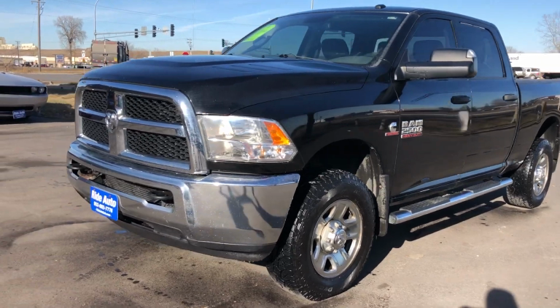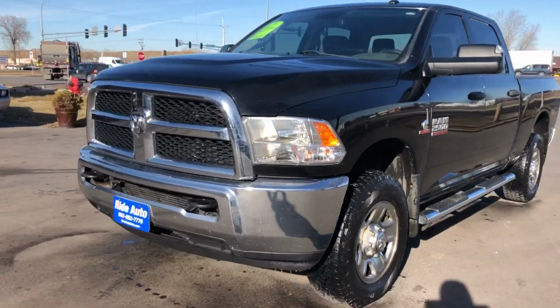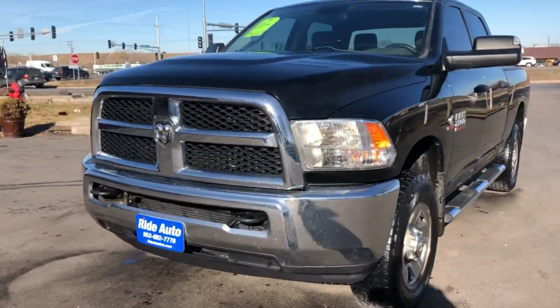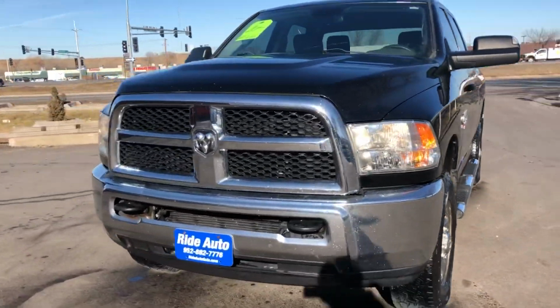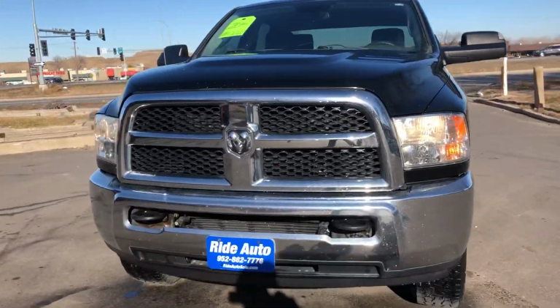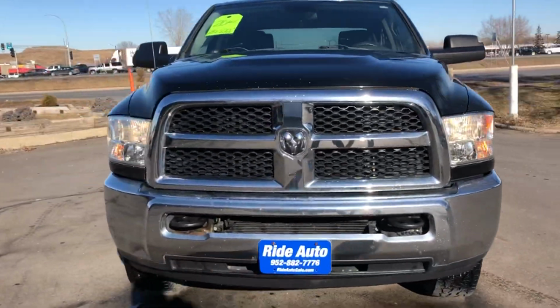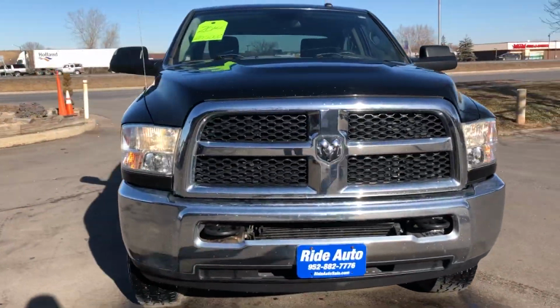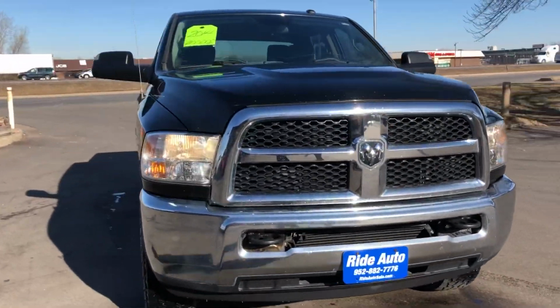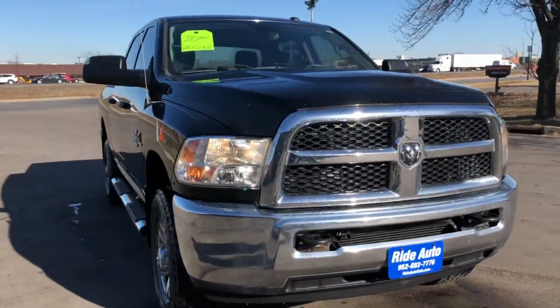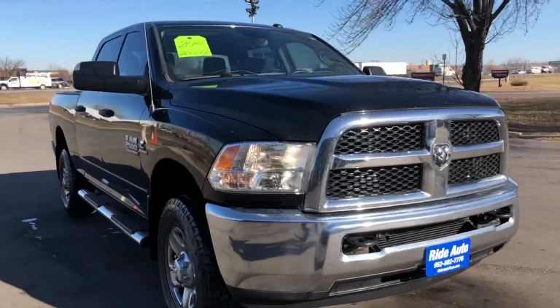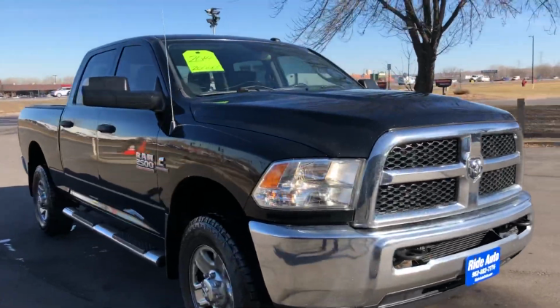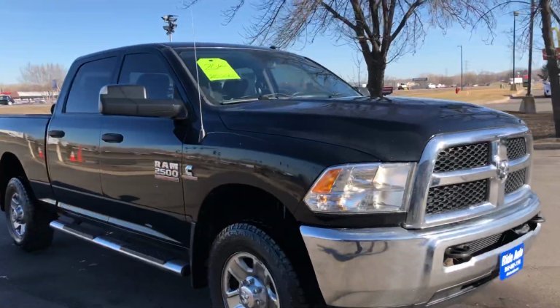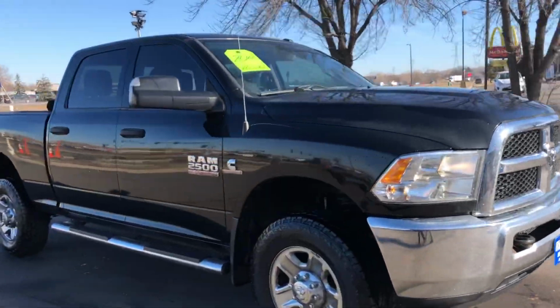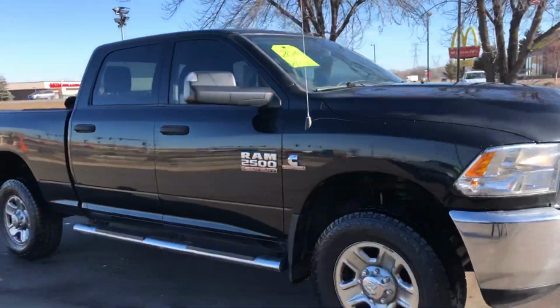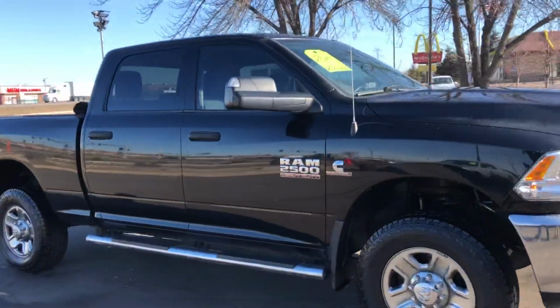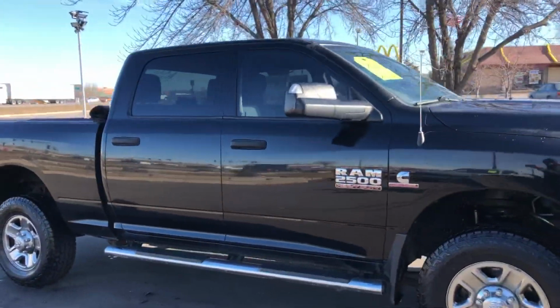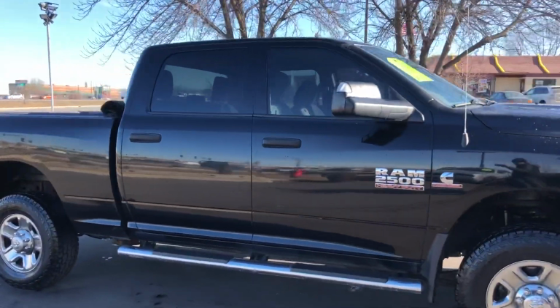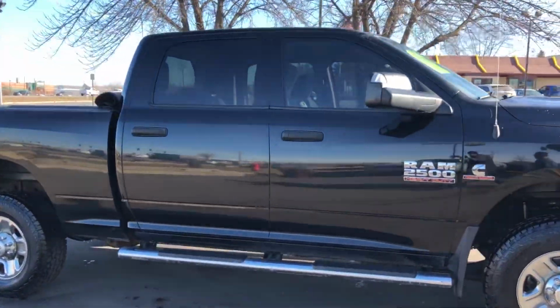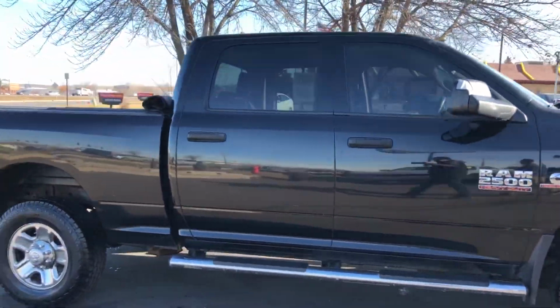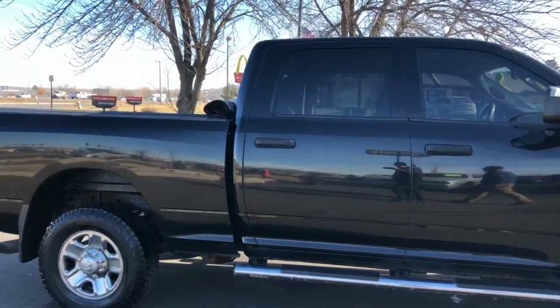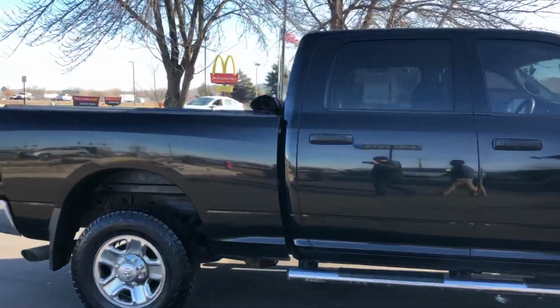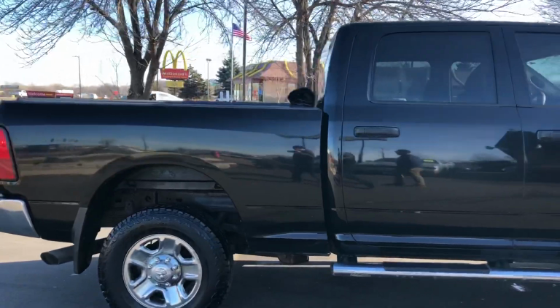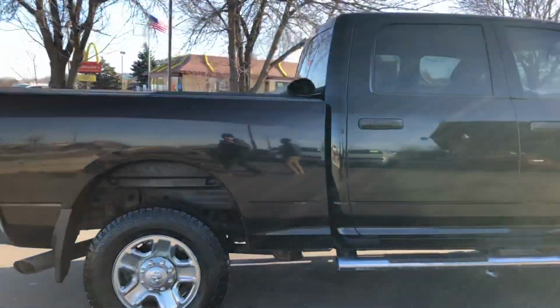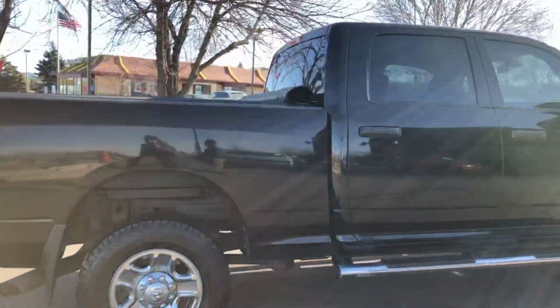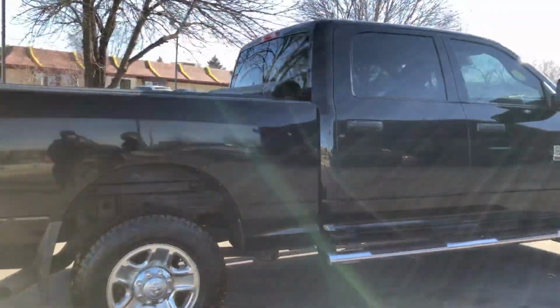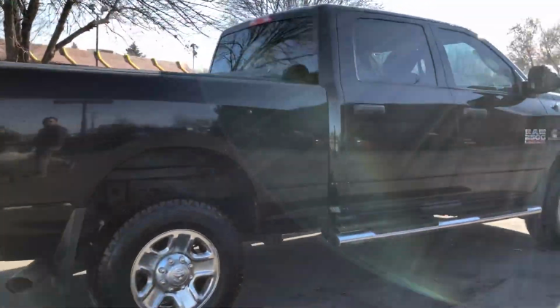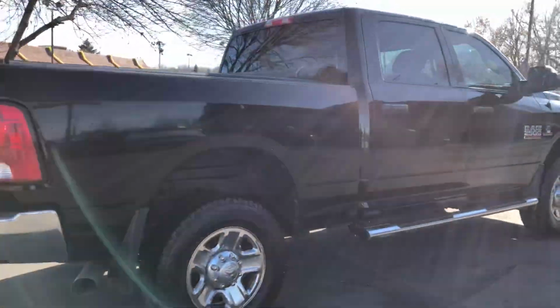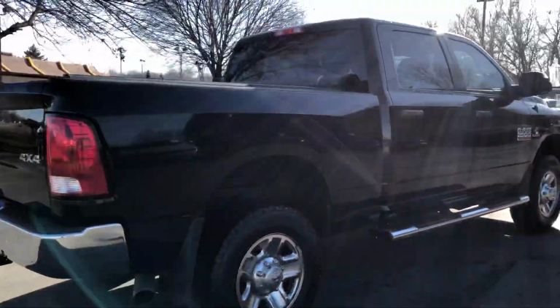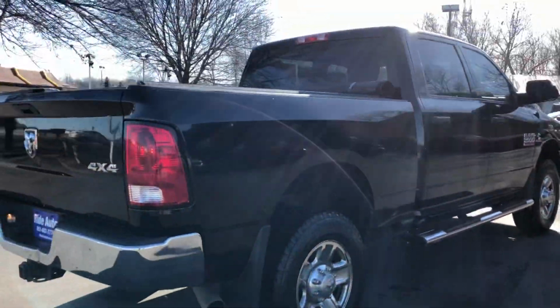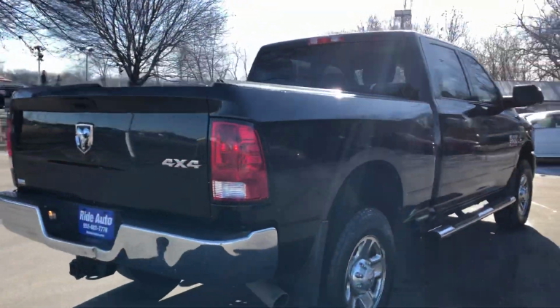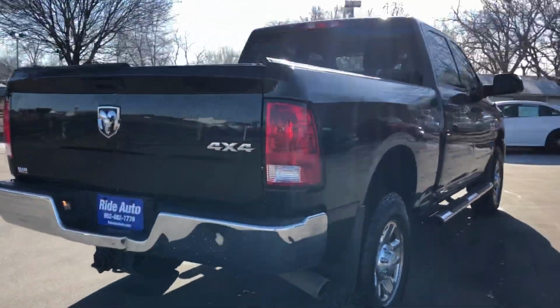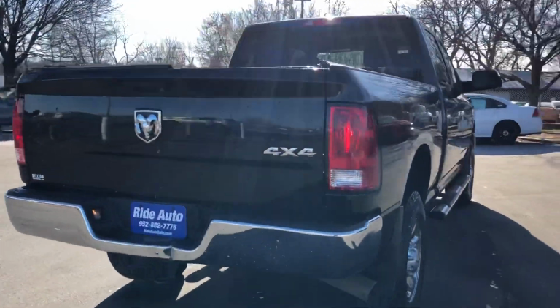Hello and welcome to Ride Auto. Today we just received this beautiful 2014 Ram 2500 Heavy Duty. This is a full crew cab four-door and it's a short bed four-wheel drive. It's got a high output 6.7 liter Cummins turbo diesel.